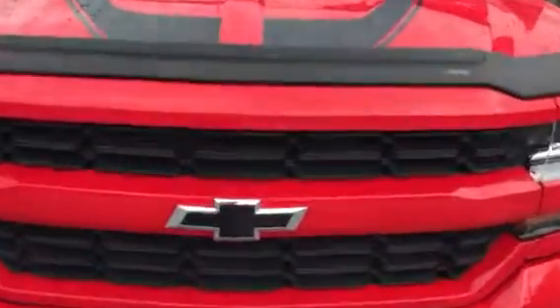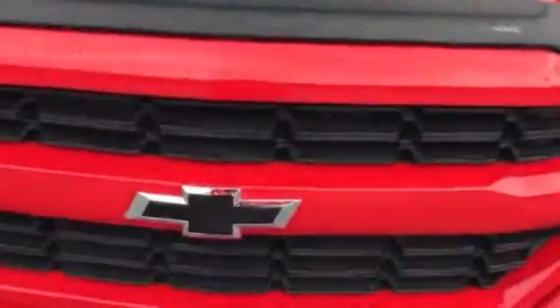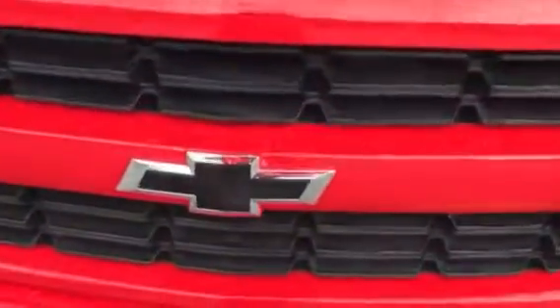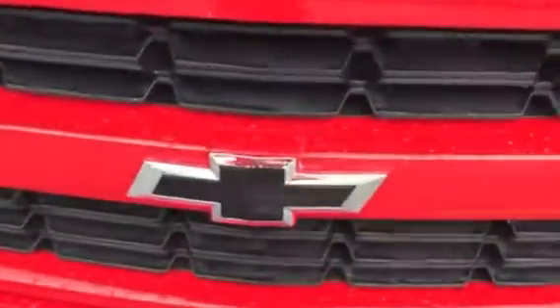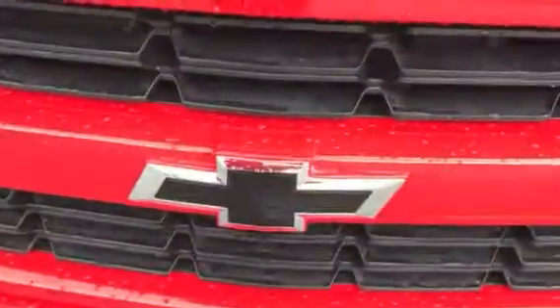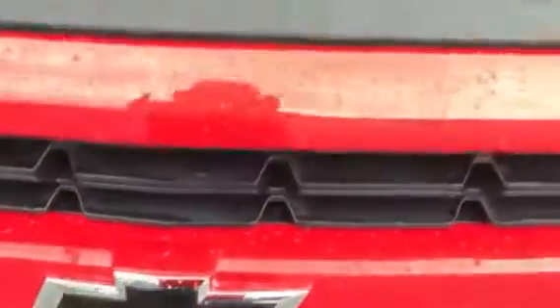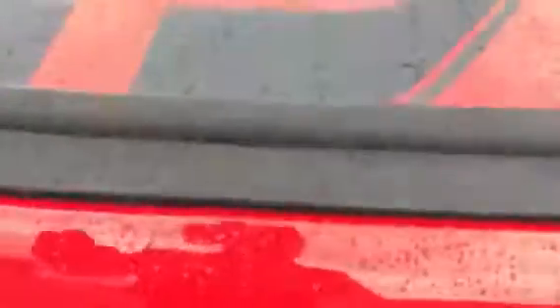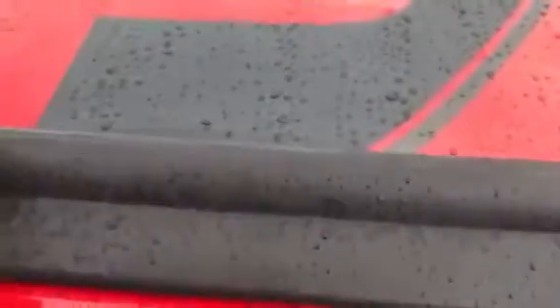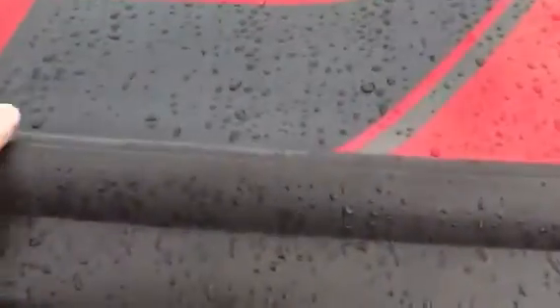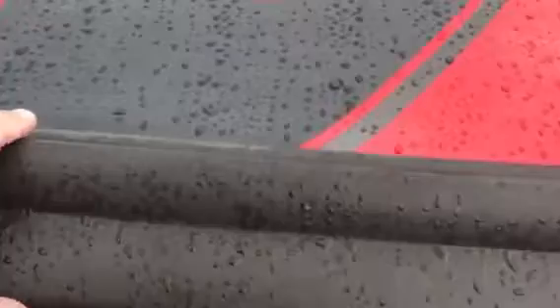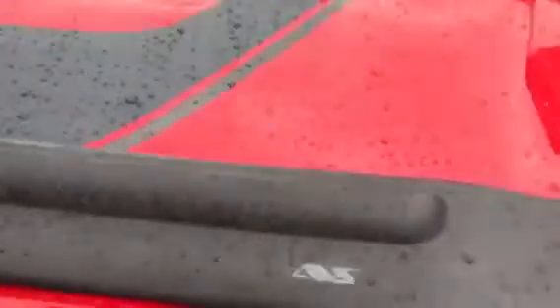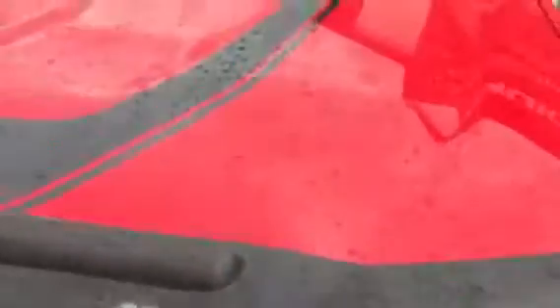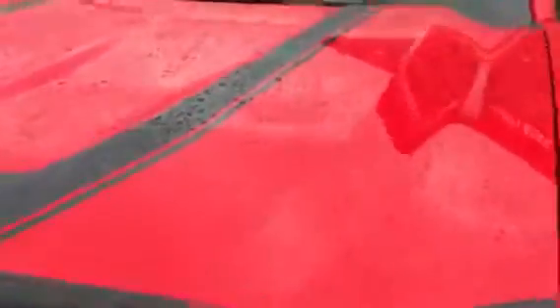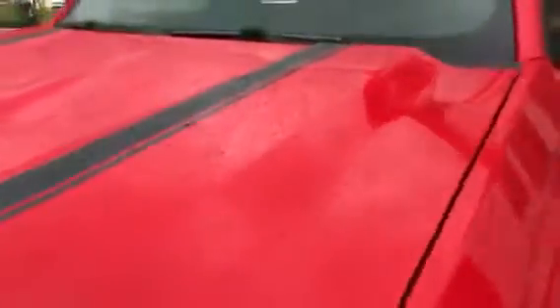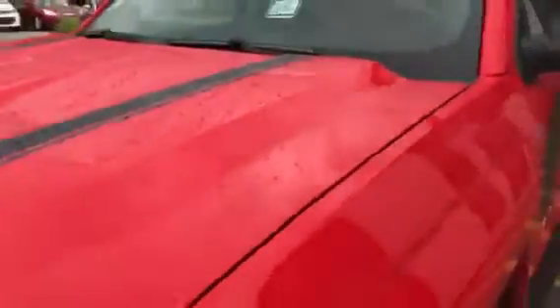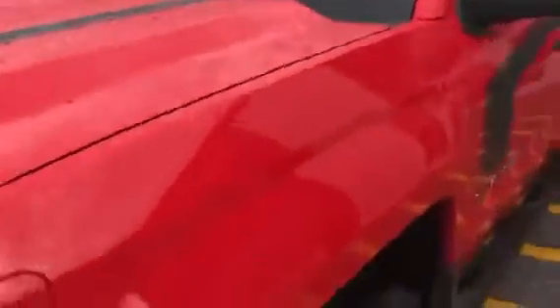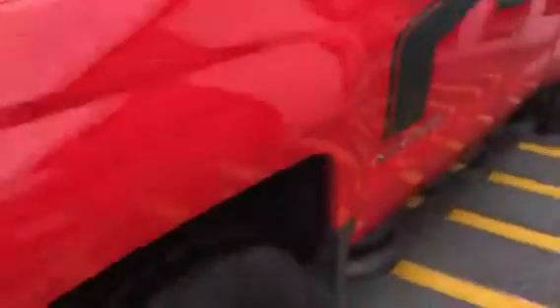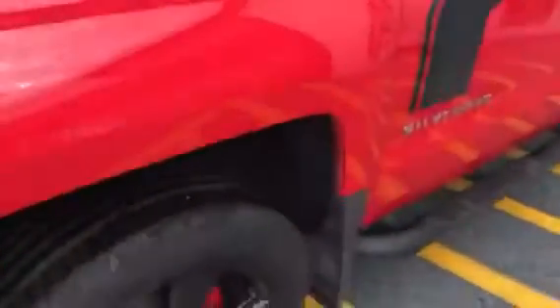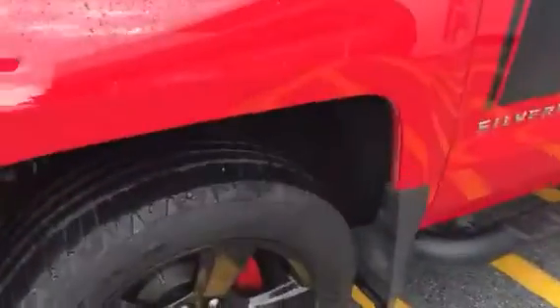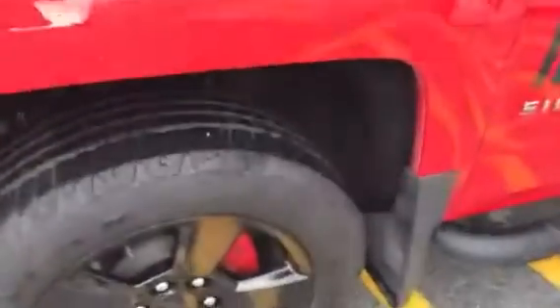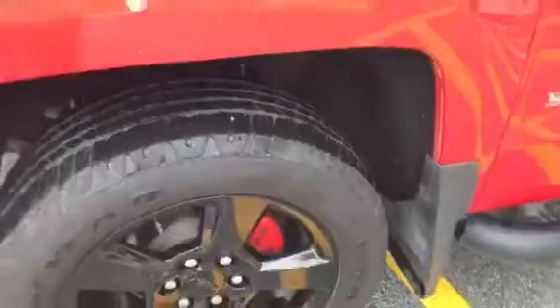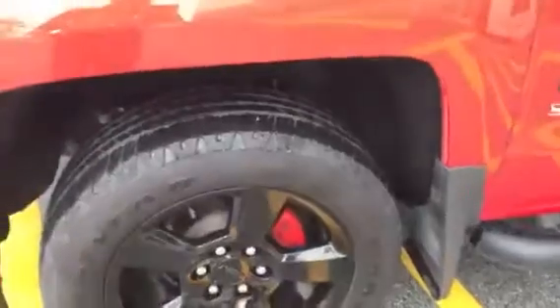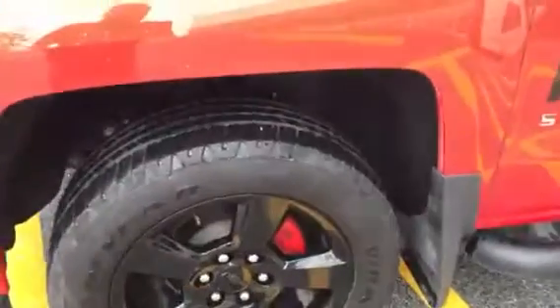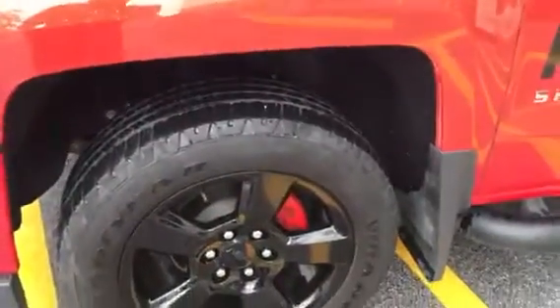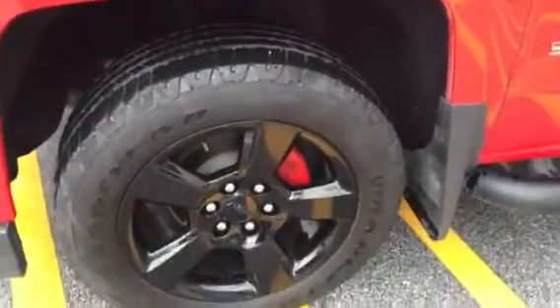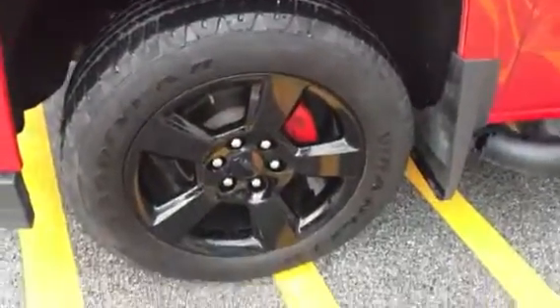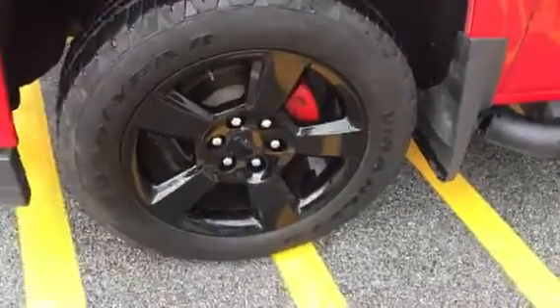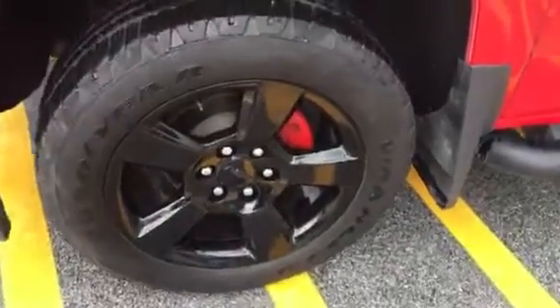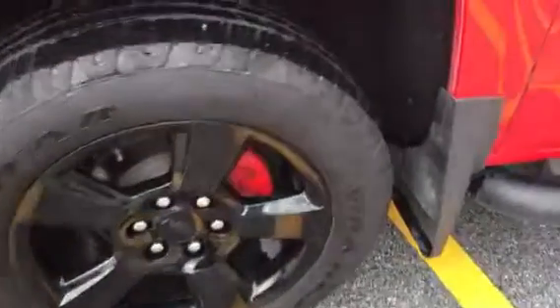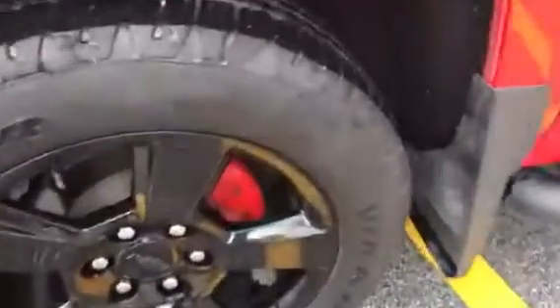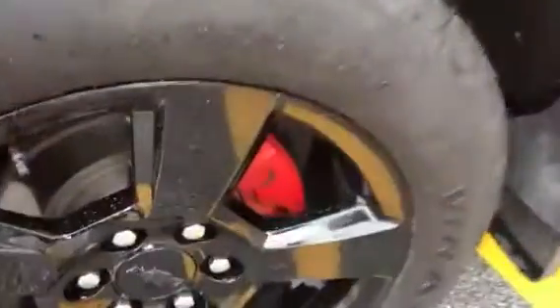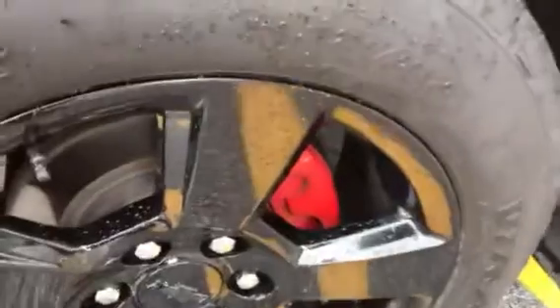It does have the nice blacked-out bow tie in the front, a nice hood deflector, and they put some nice straight striping on it. It does have your Goodyear Wrangler tires, which is an on-road/off-road tire, and it does have some black rims.